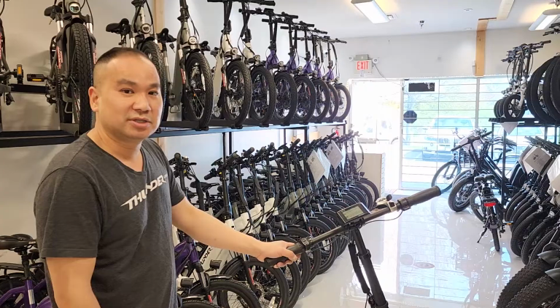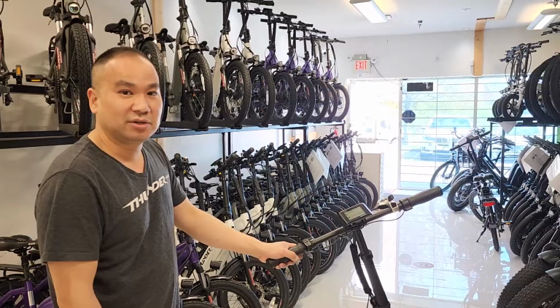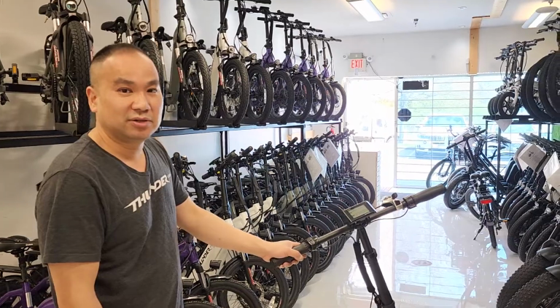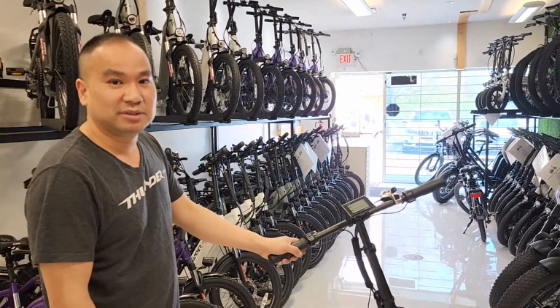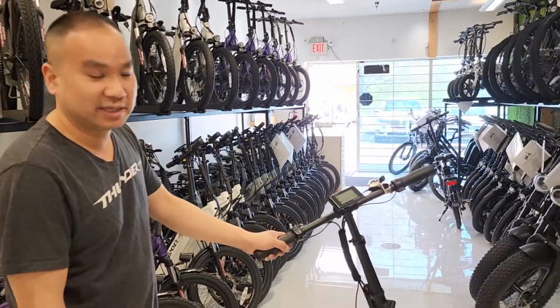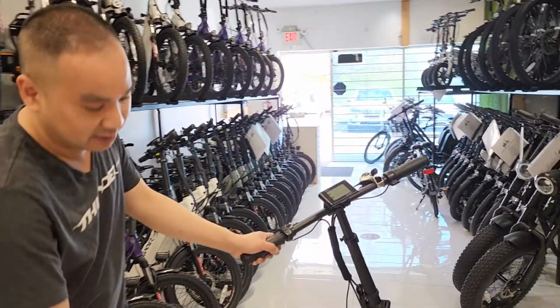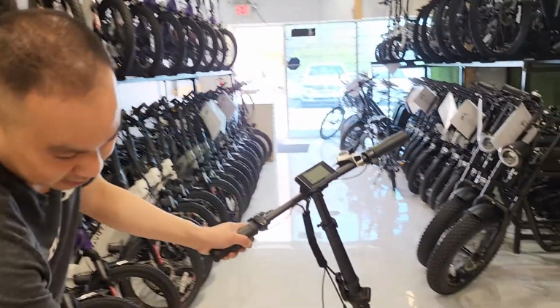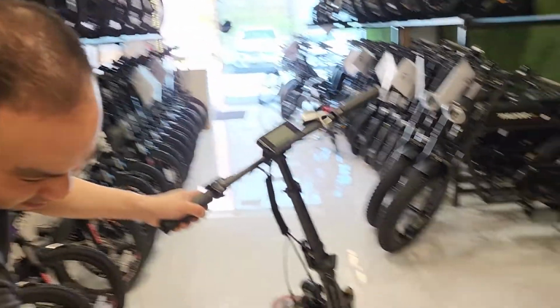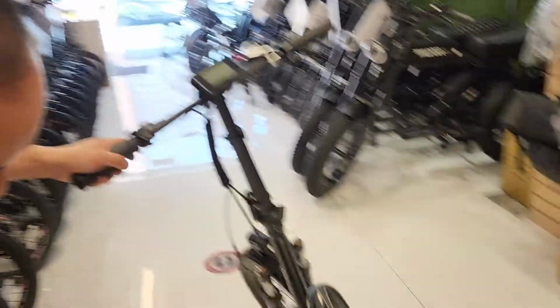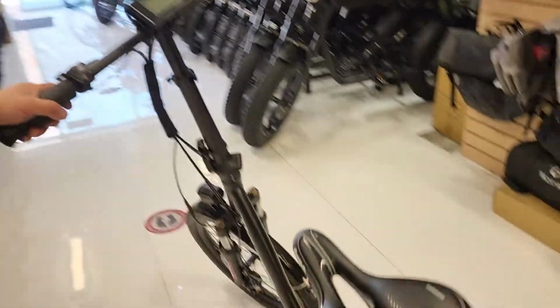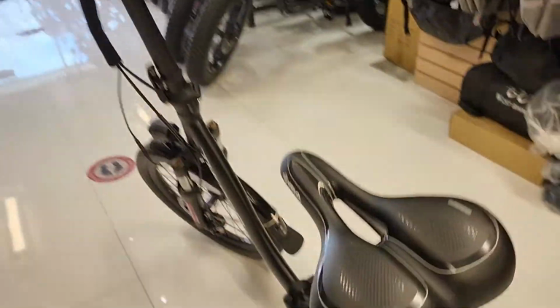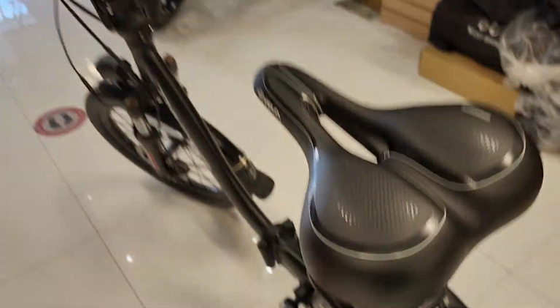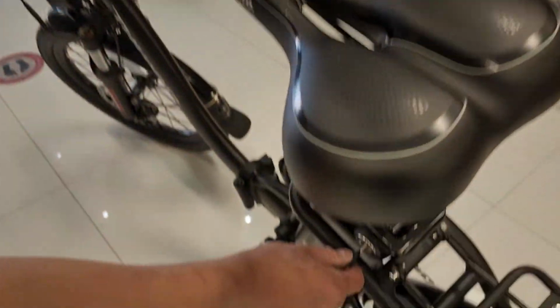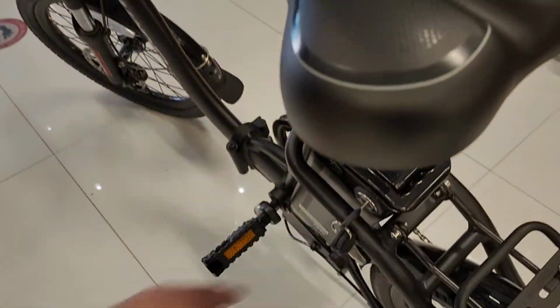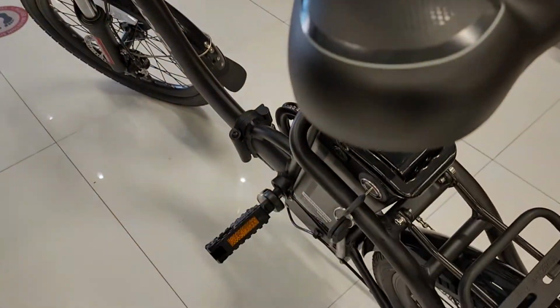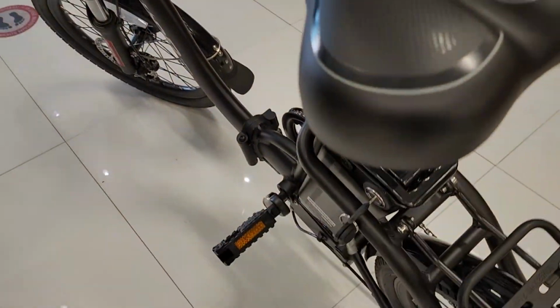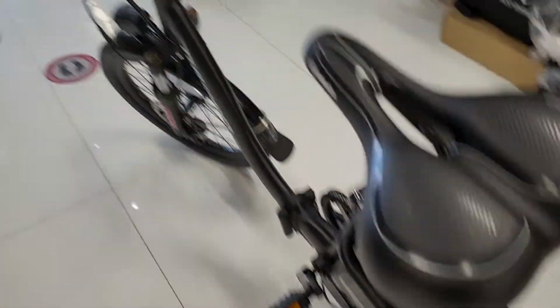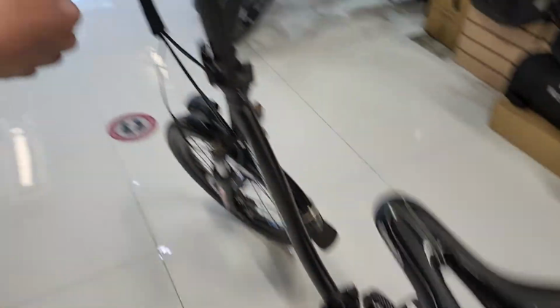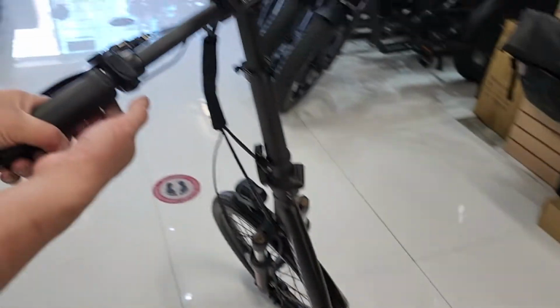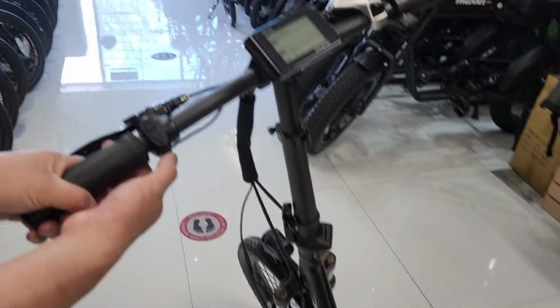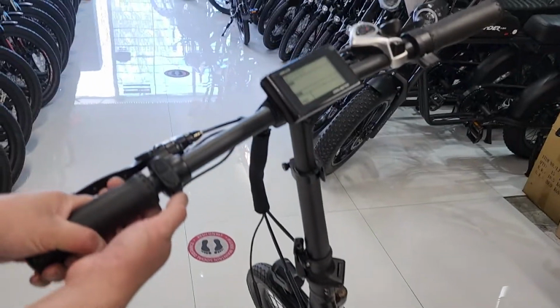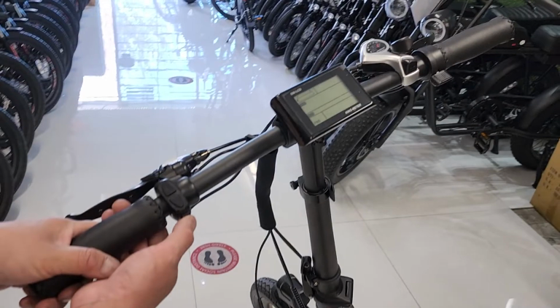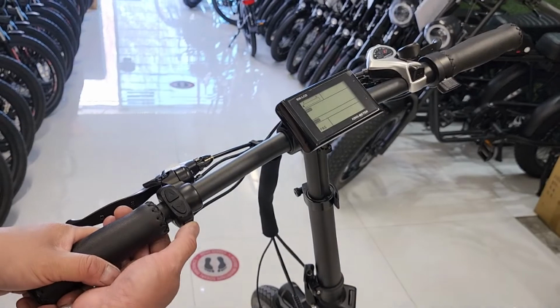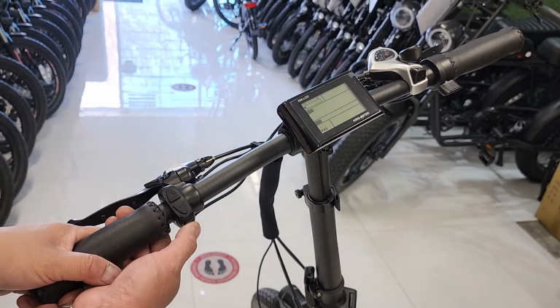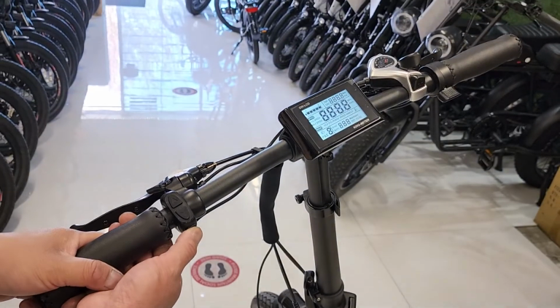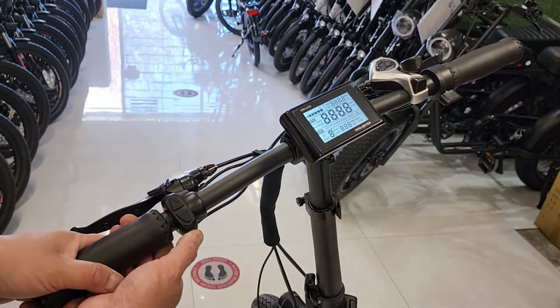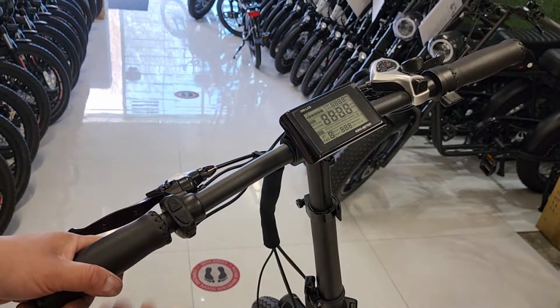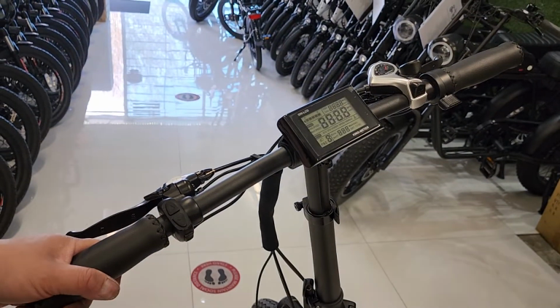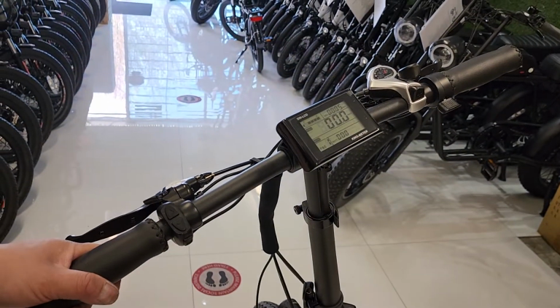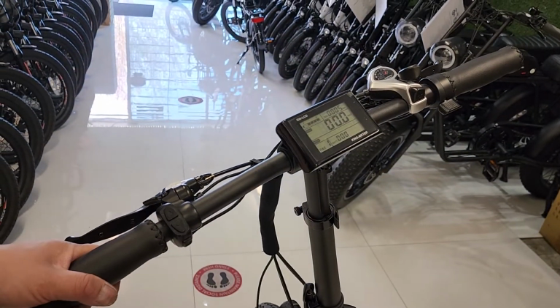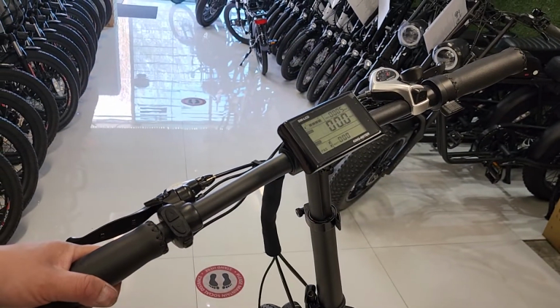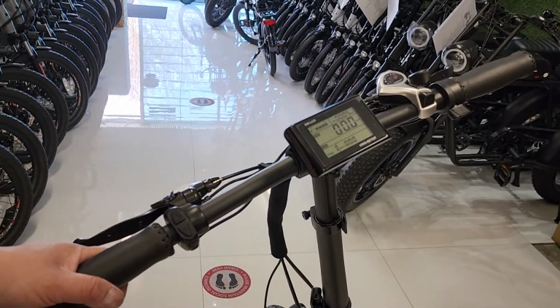I'm going to show you how to use the bike. Turn the key to the on position on the right. Hold the power M button here to turn on the display.